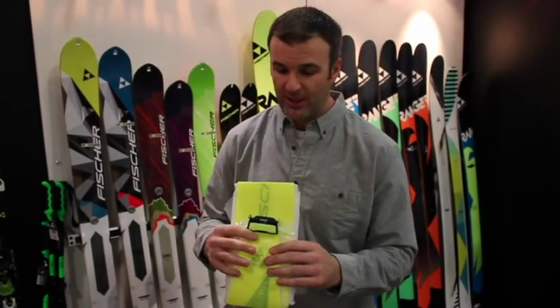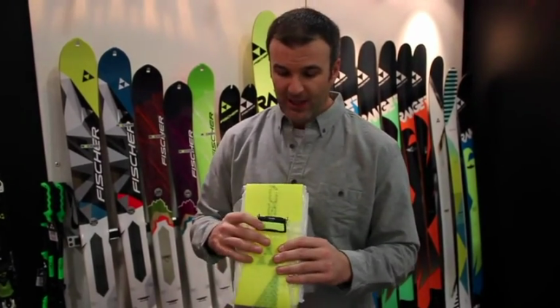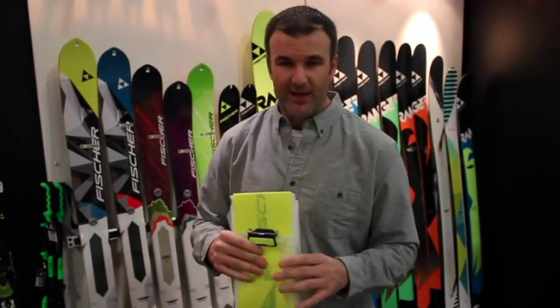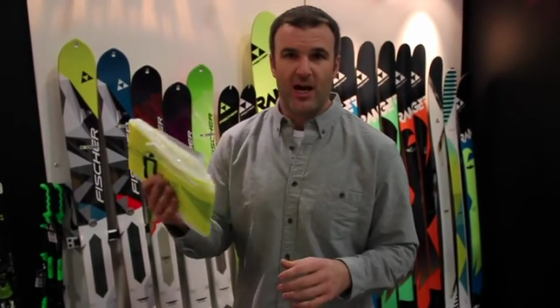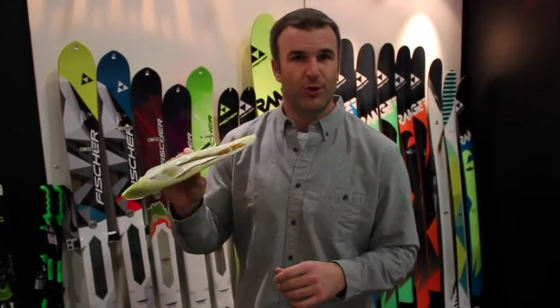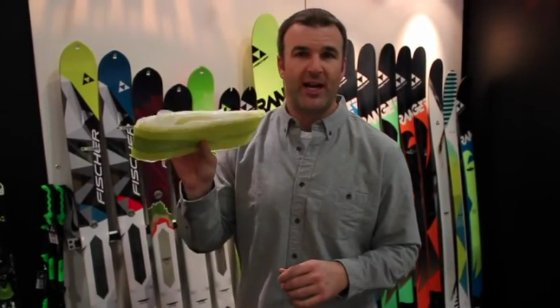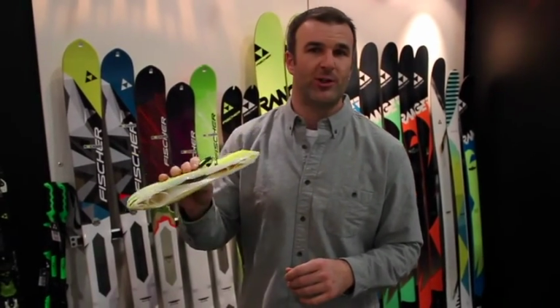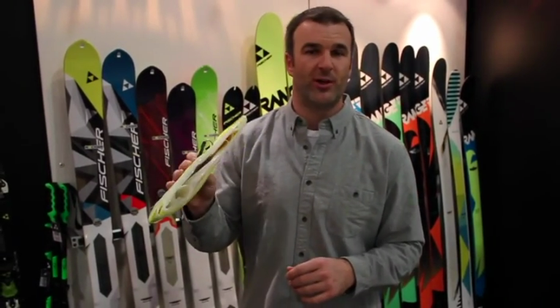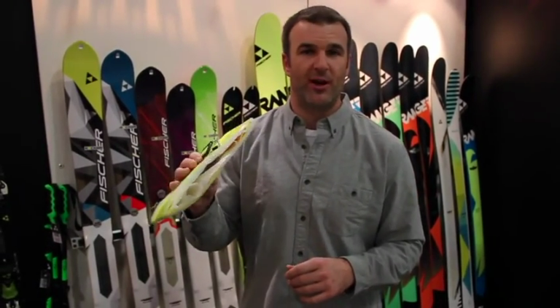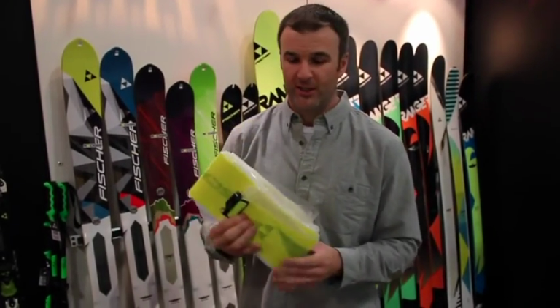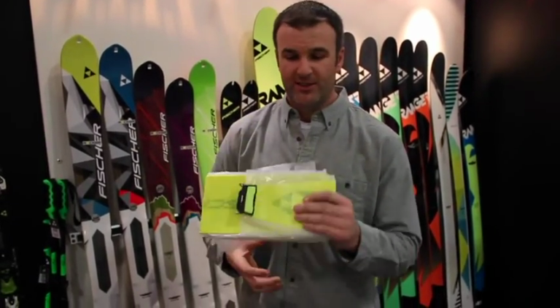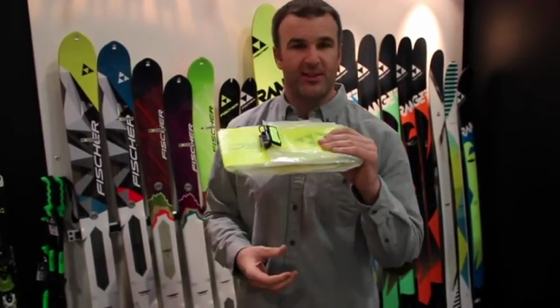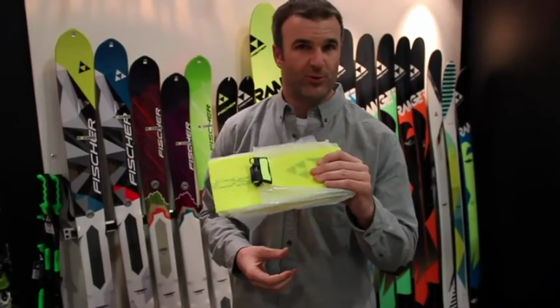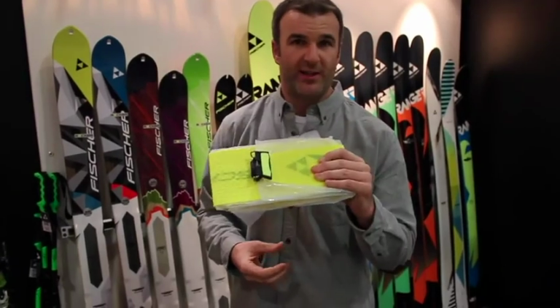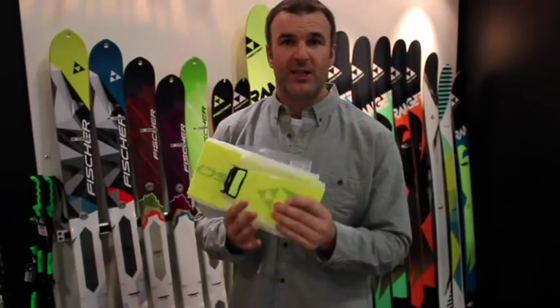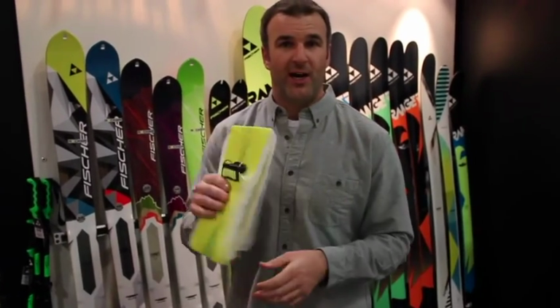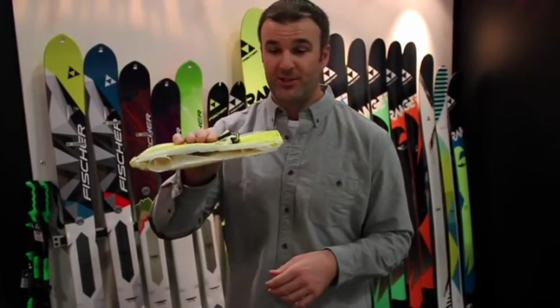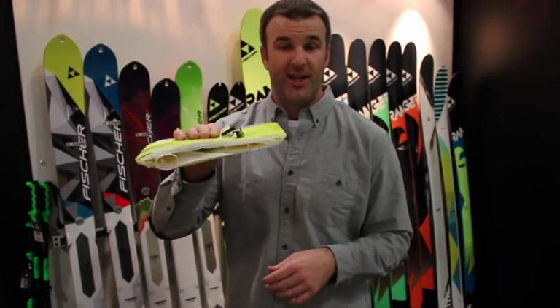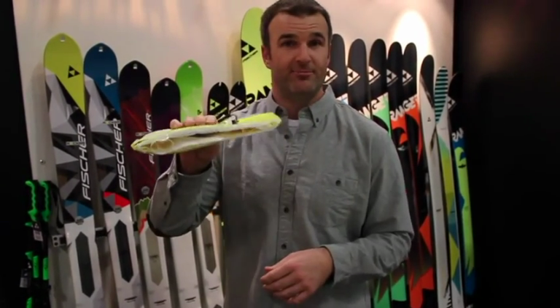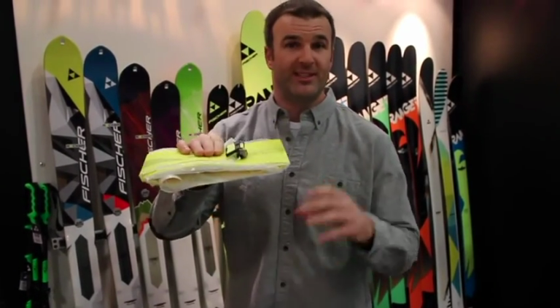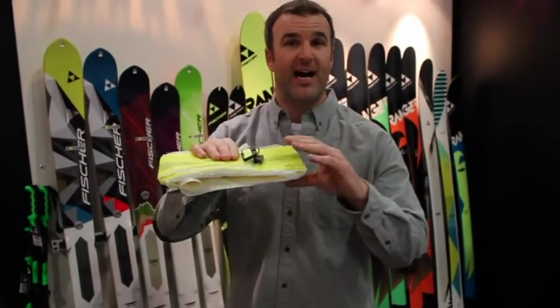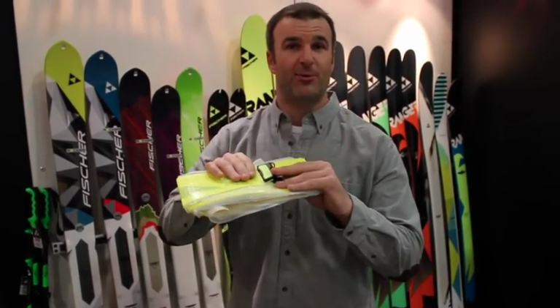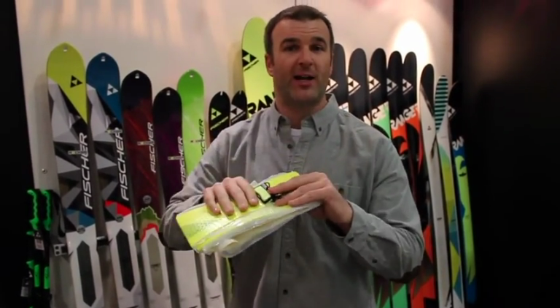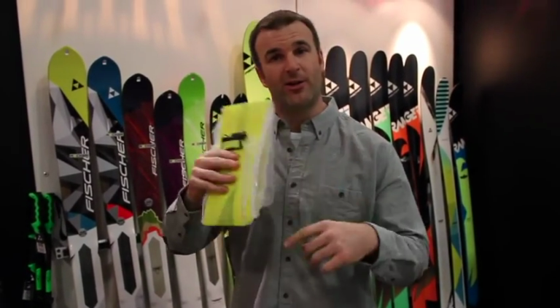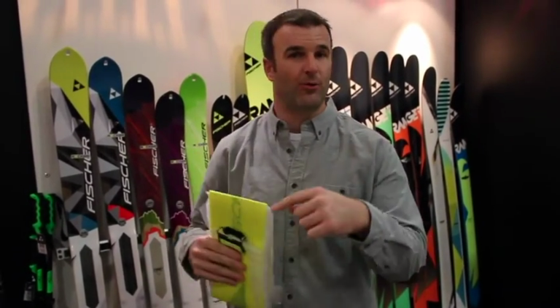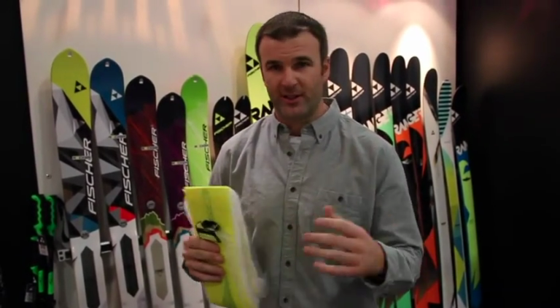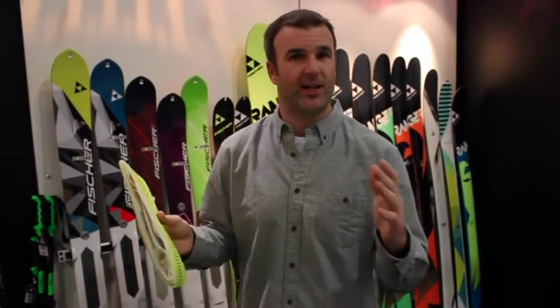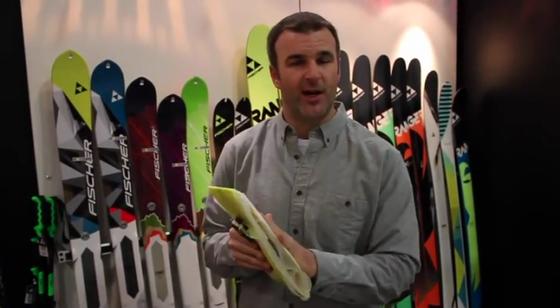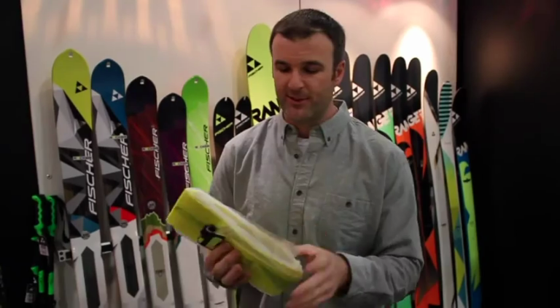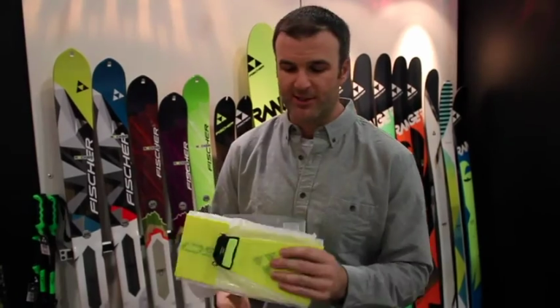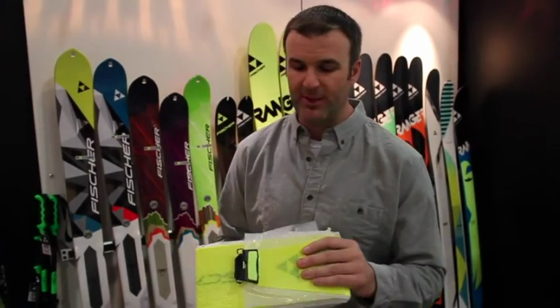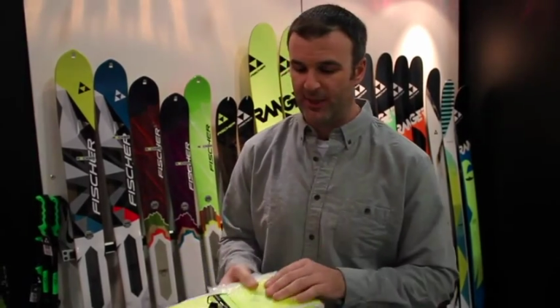So it's not absorbing any moisture whatsoever. It's going to stay this weight and it should stay this size in your pack. You're not rolling these again, you're not sticking them base to base.